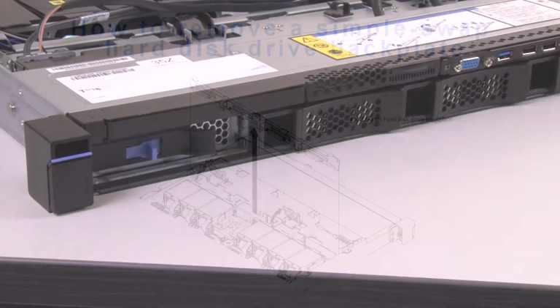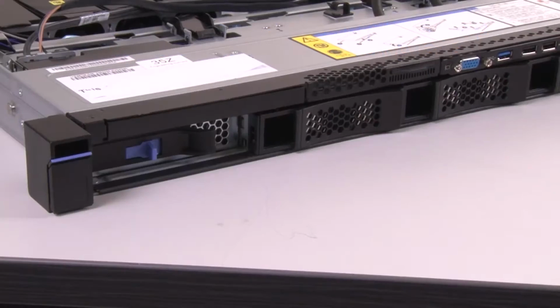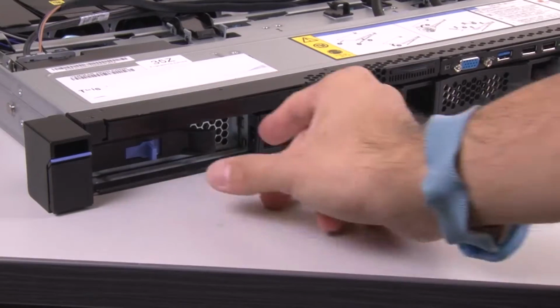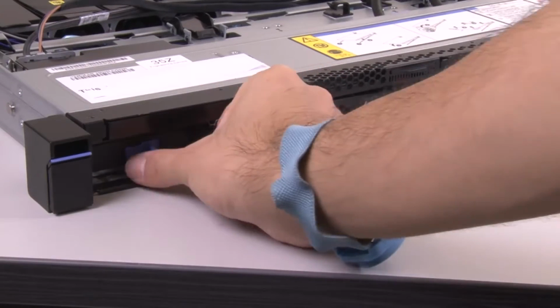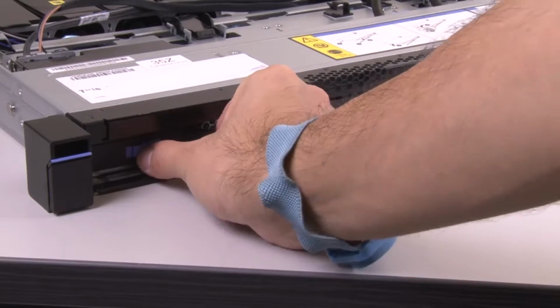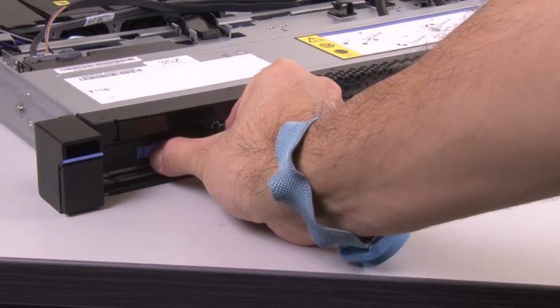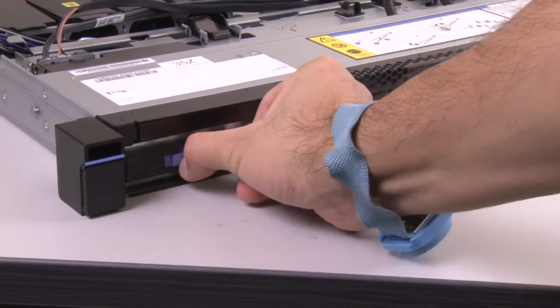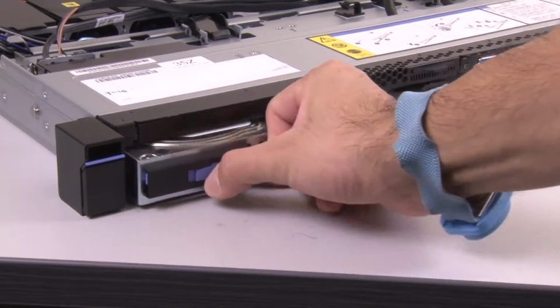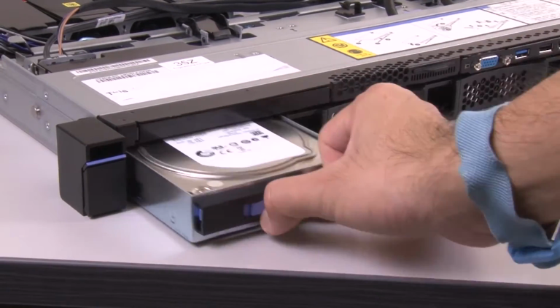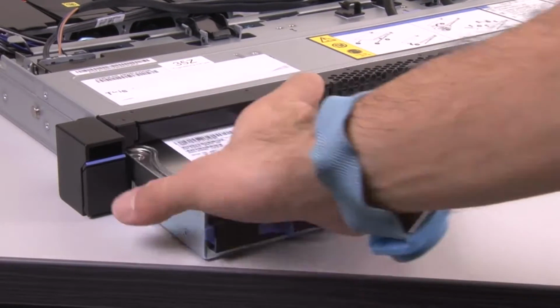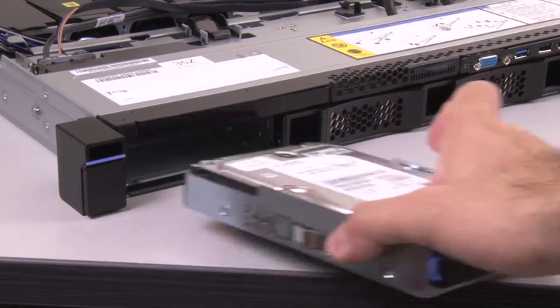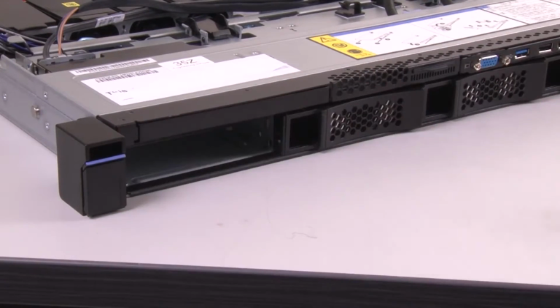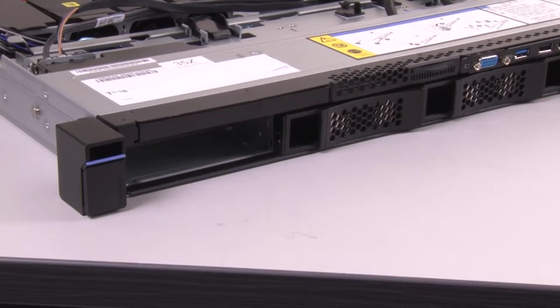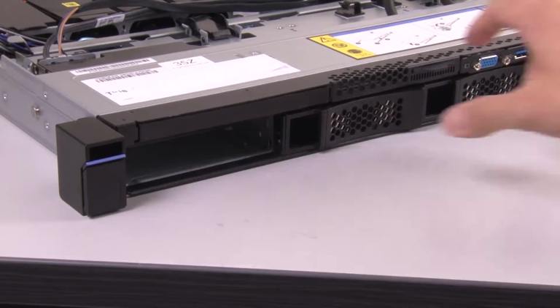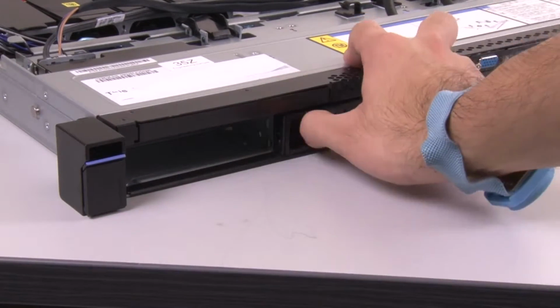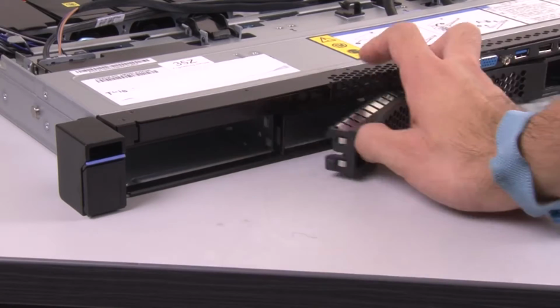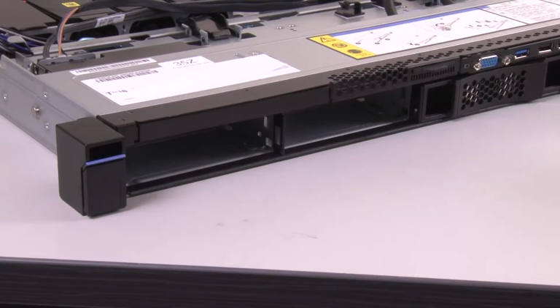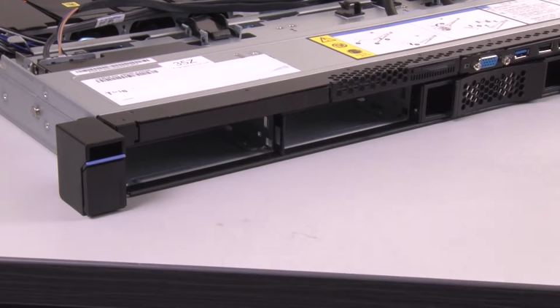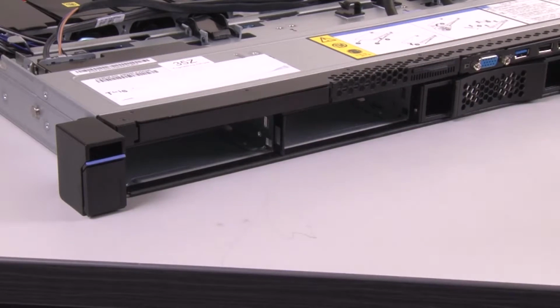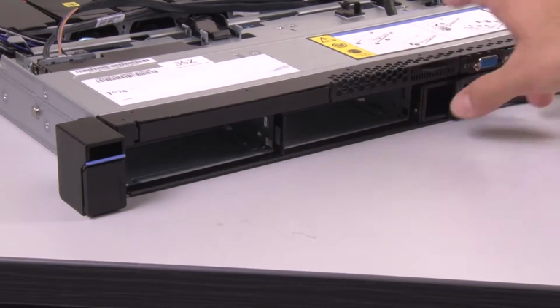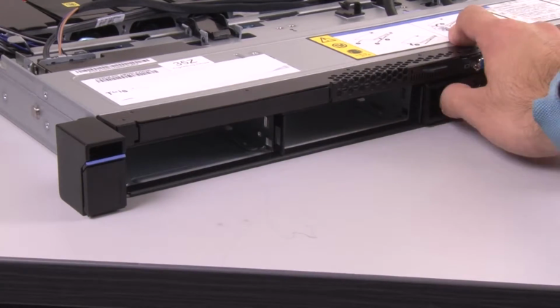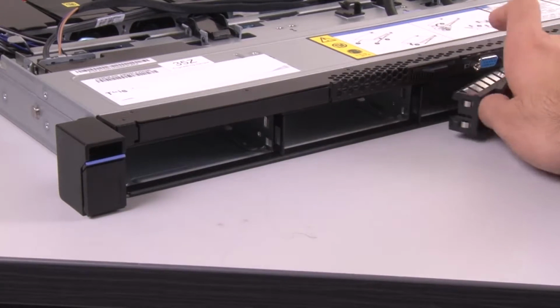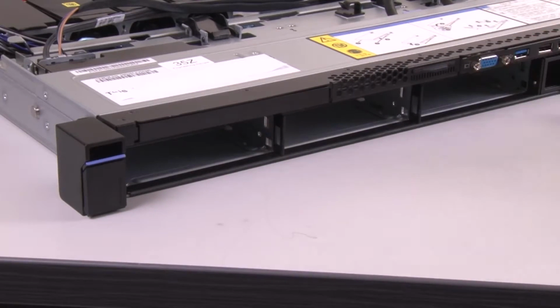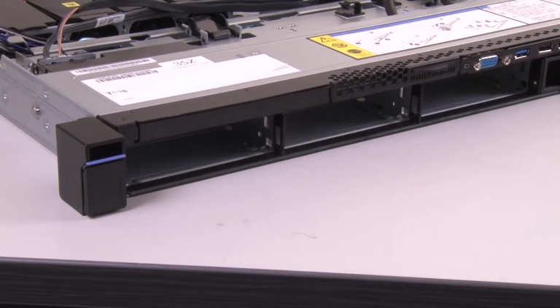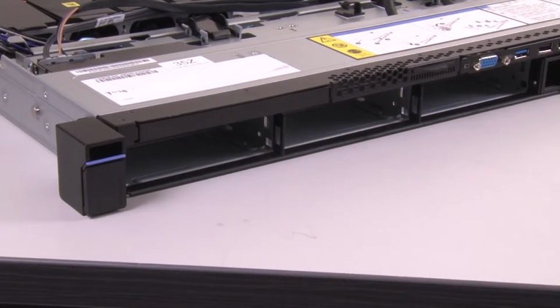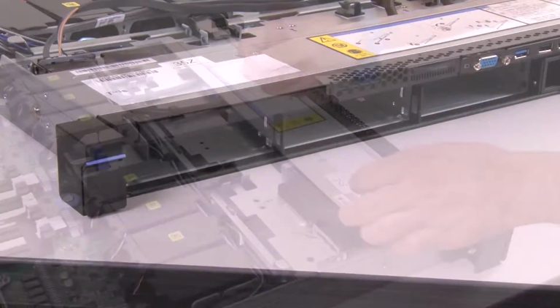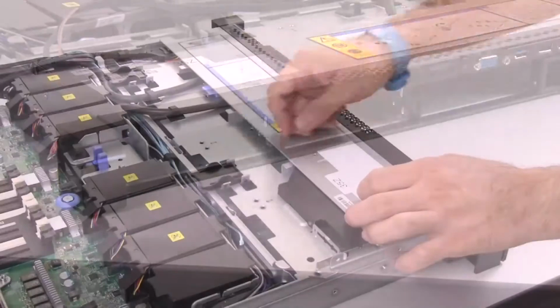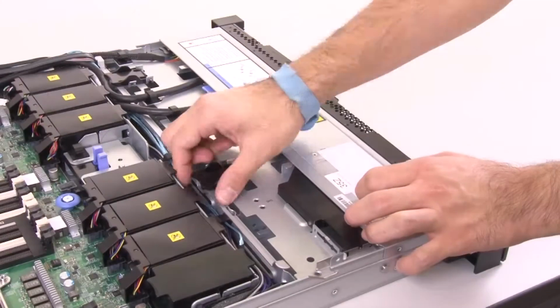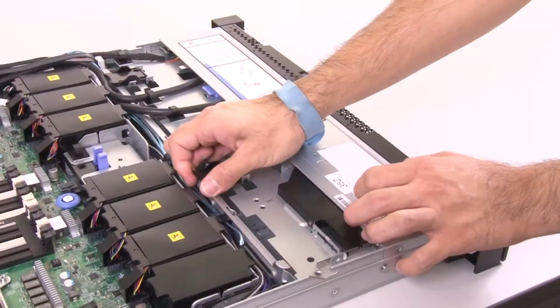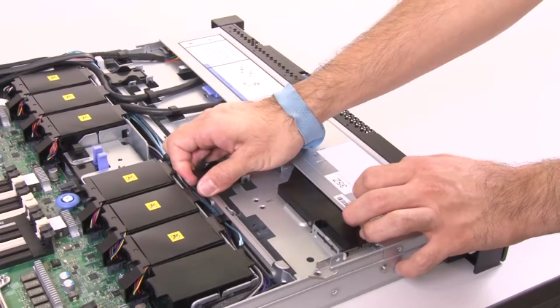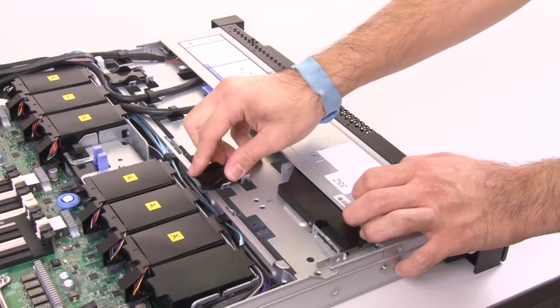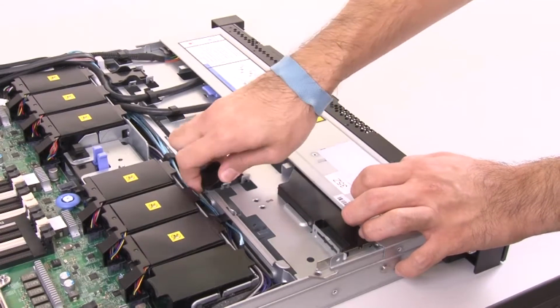To remove a 4x3.5 inch simple swap hard disk drive backplate, pull the hard disk drives out of the server slightly to disengage them from the hard disk drive backplate. Disconnect all cables from the backplate.